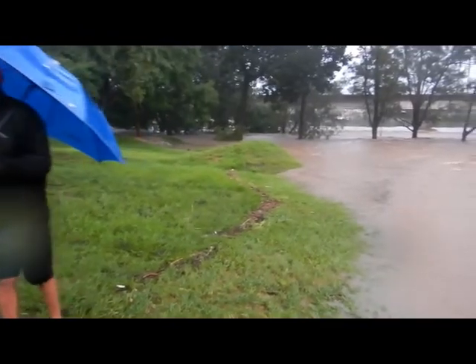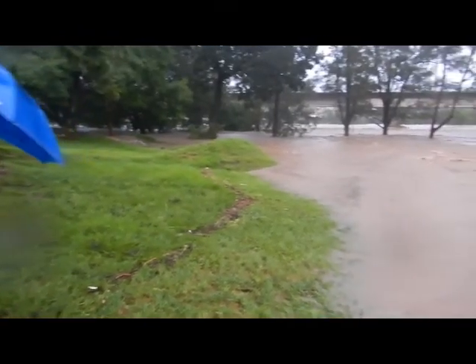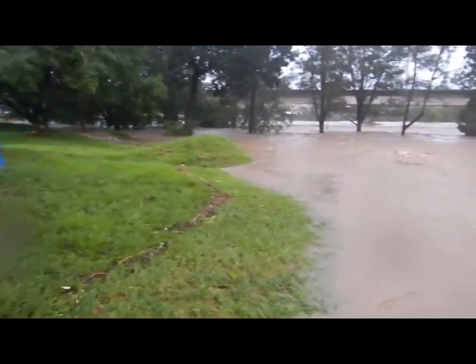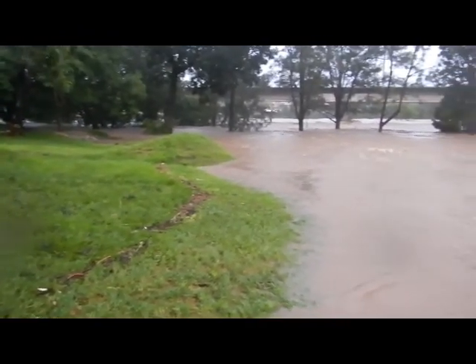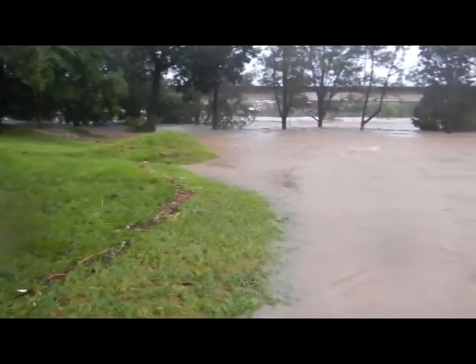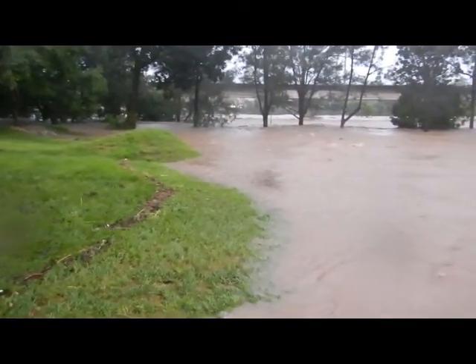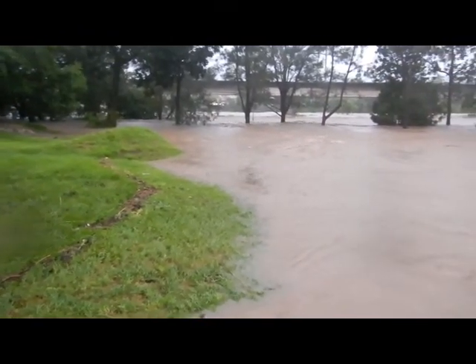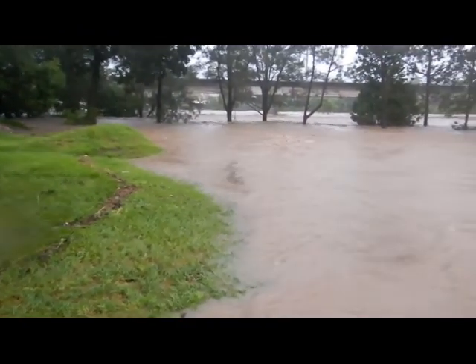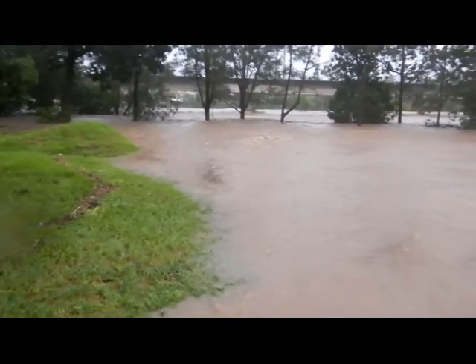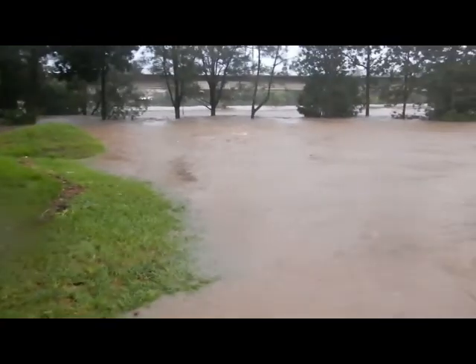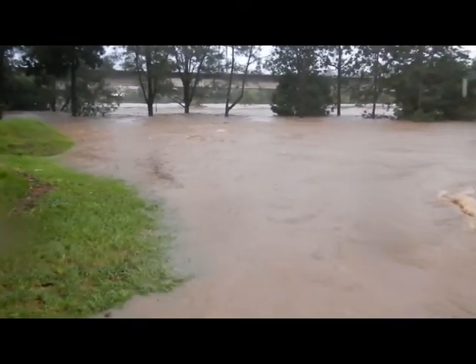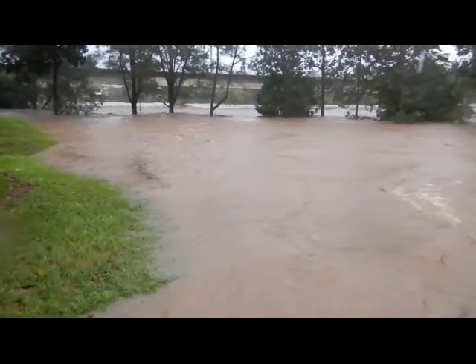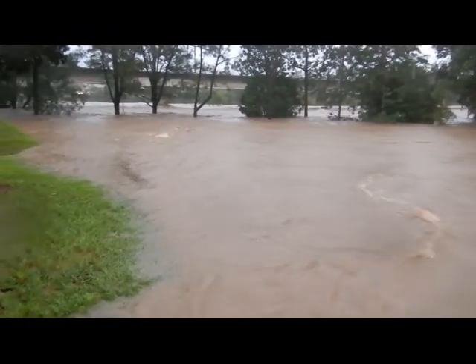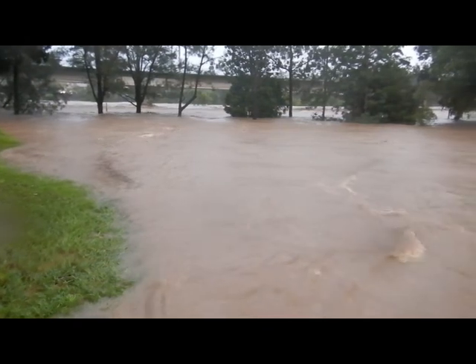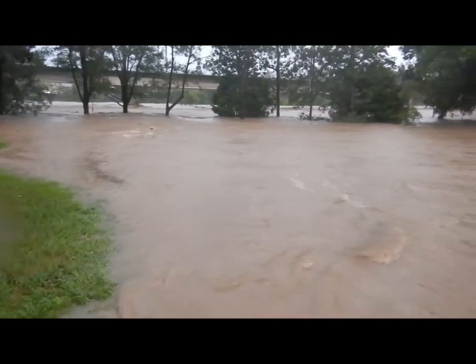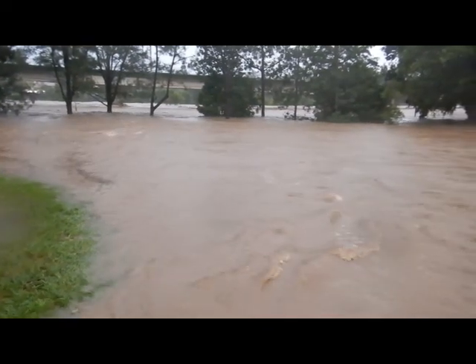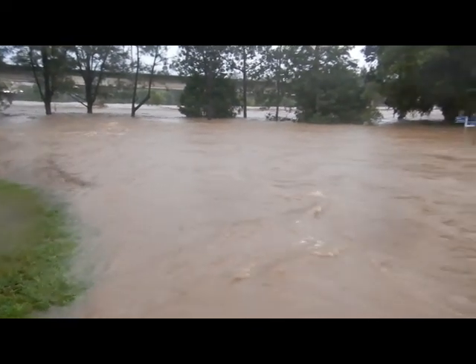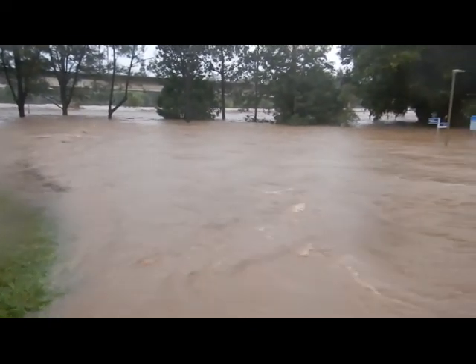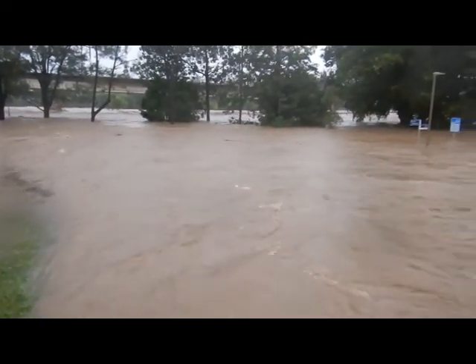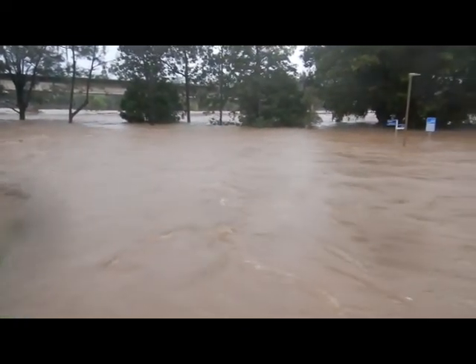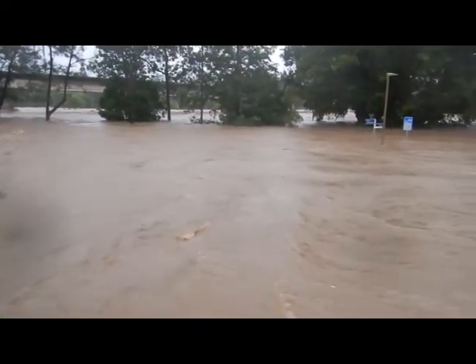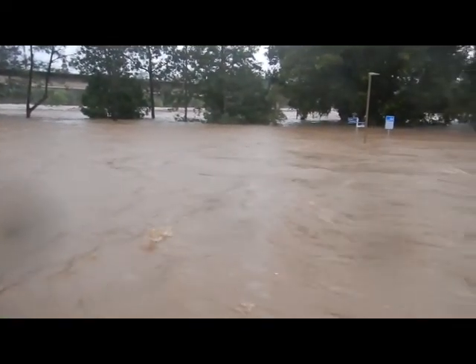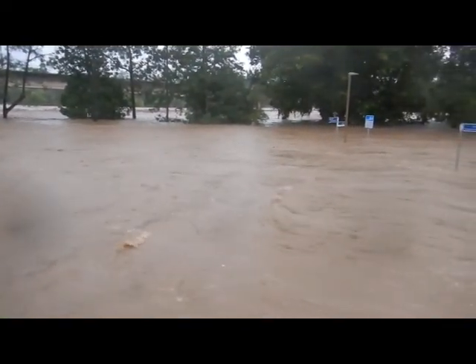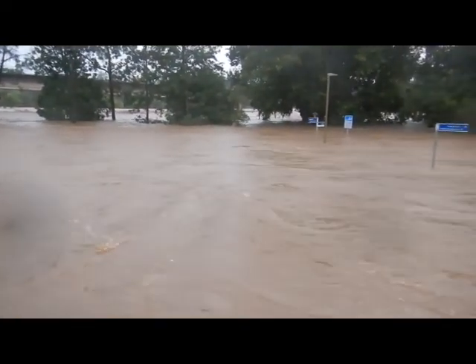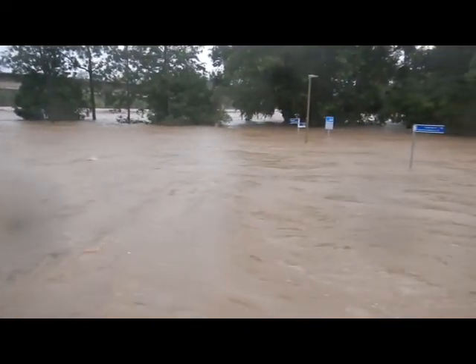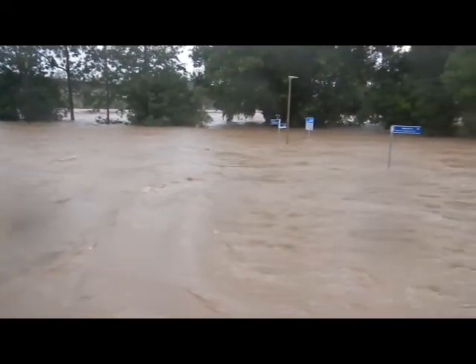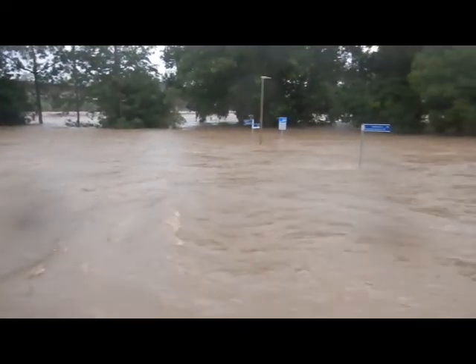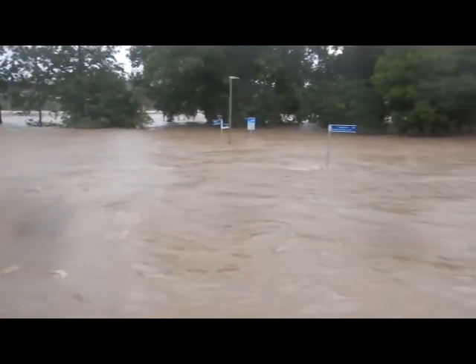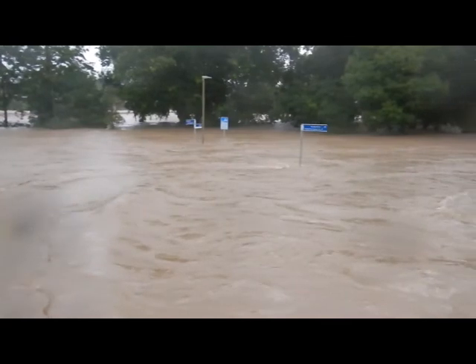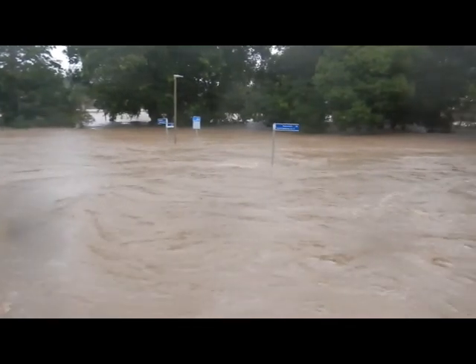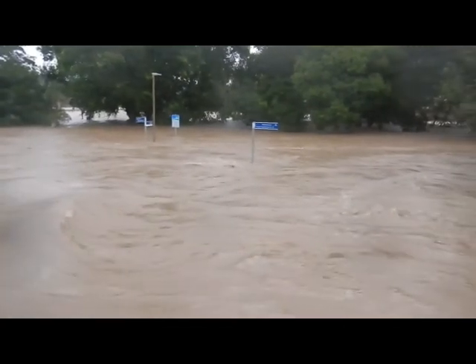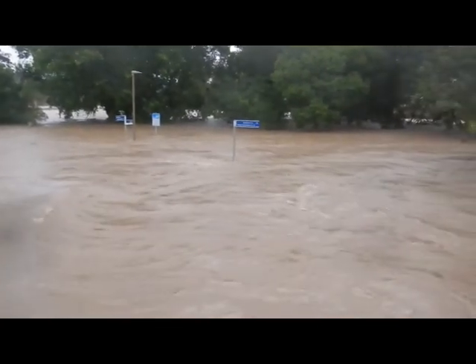Just across Sandgate Road, in Little Ross Park, the kids' BMX track is submerged. The water angrily tries to knock over signposts.